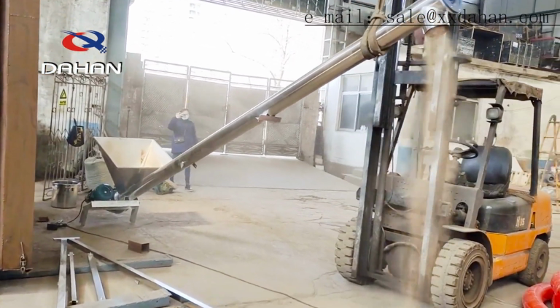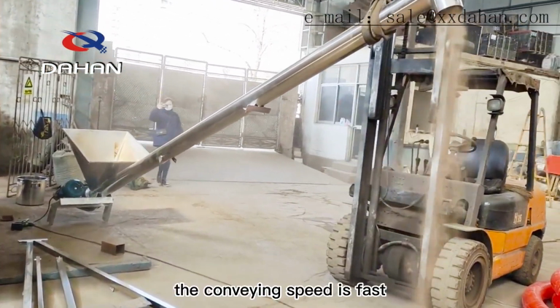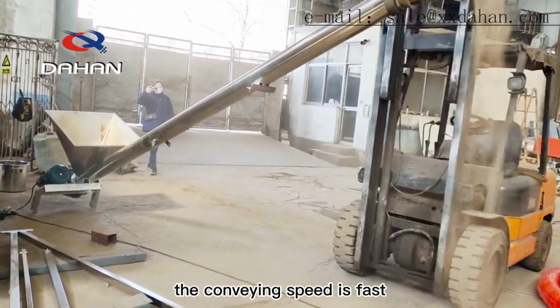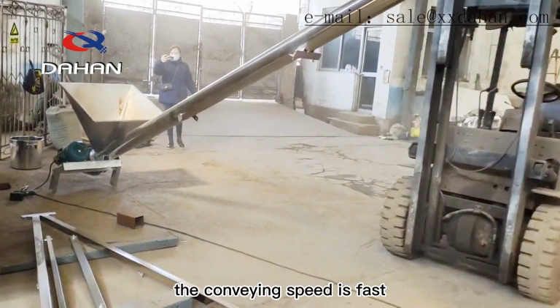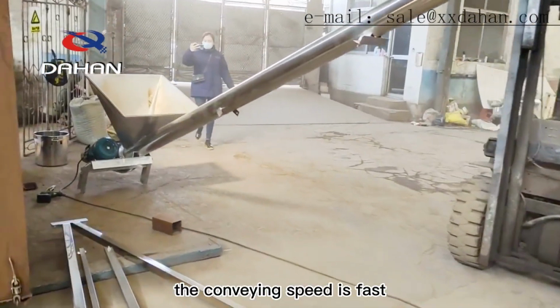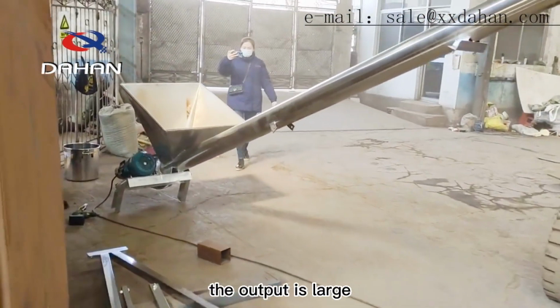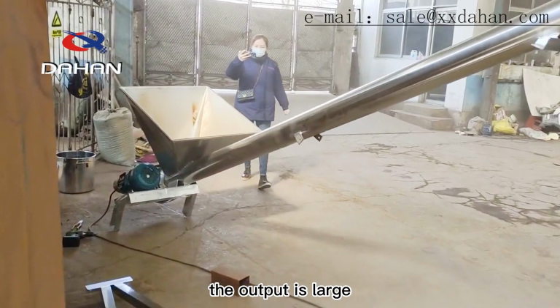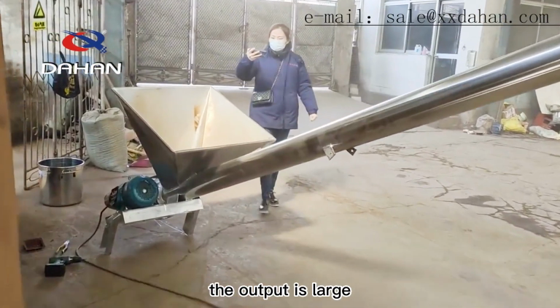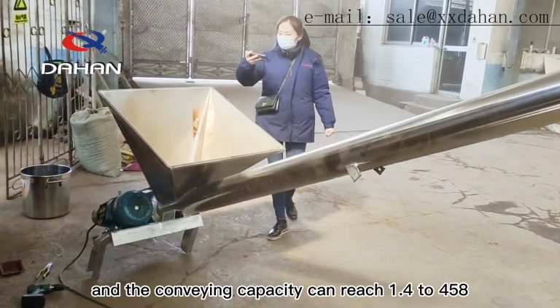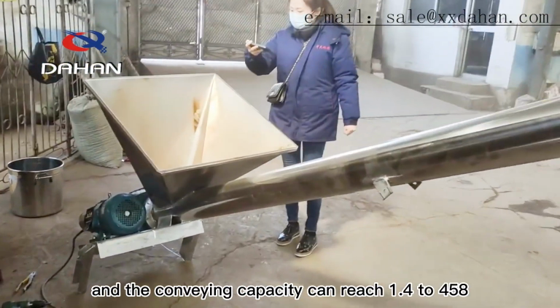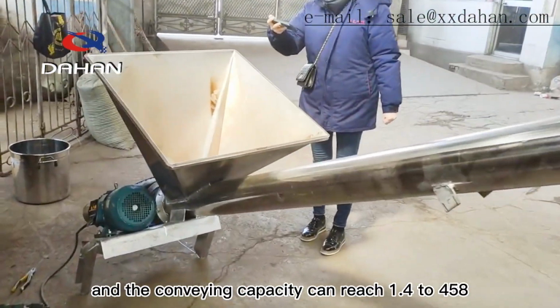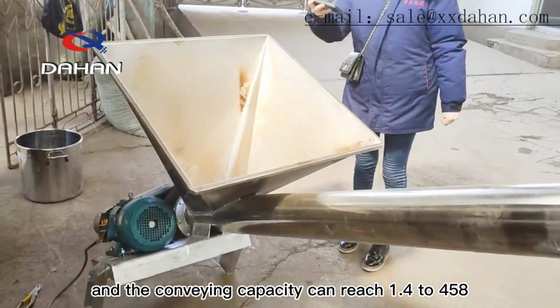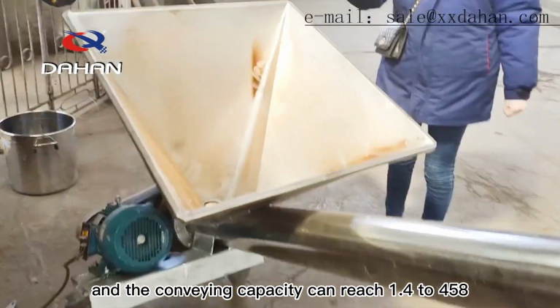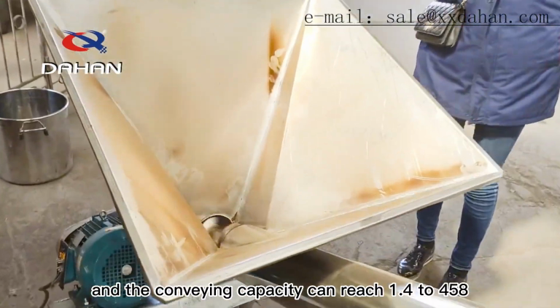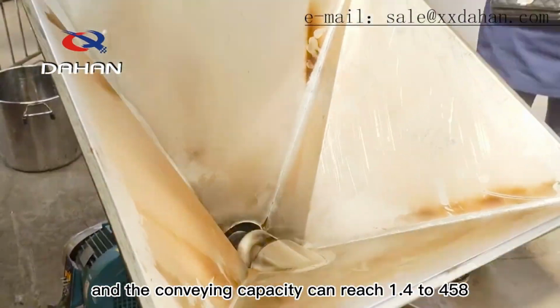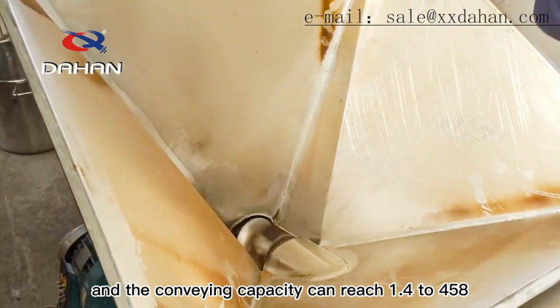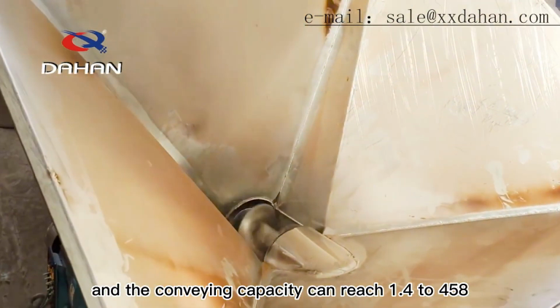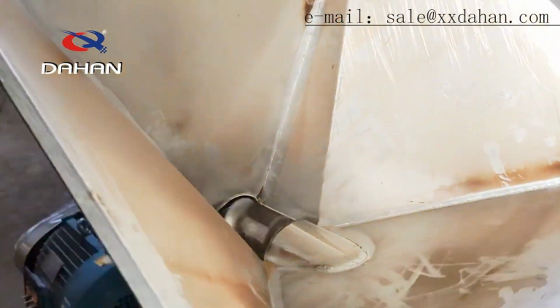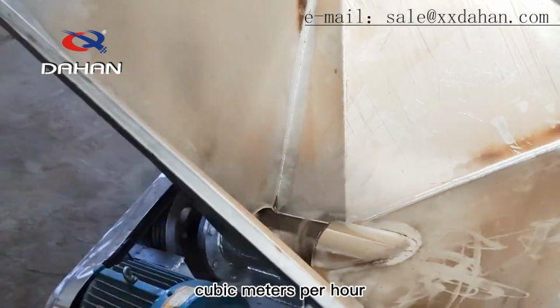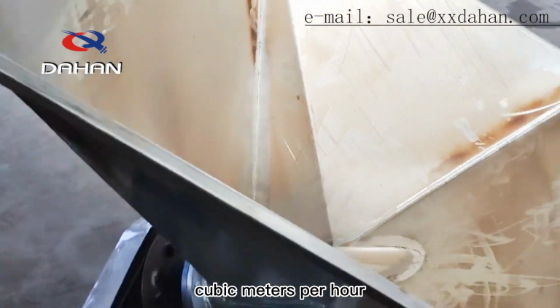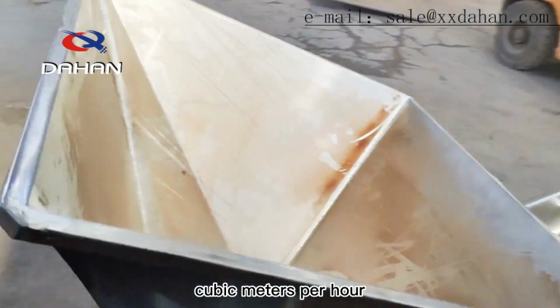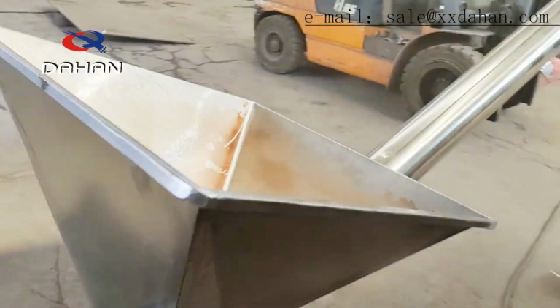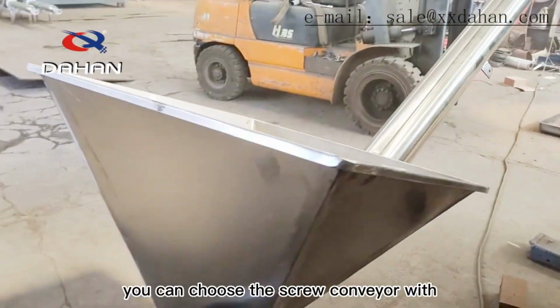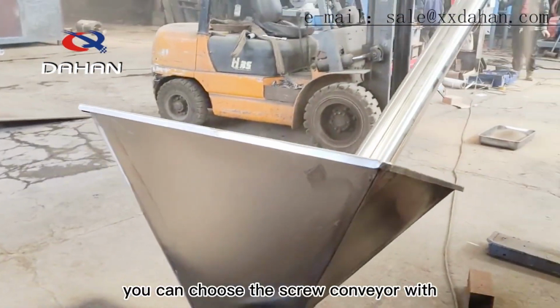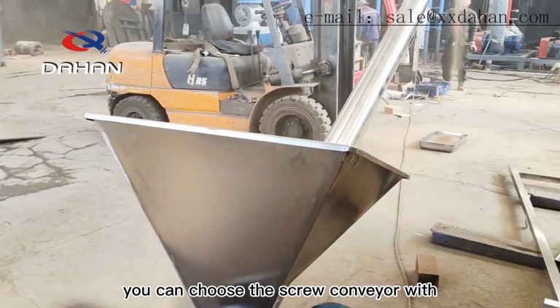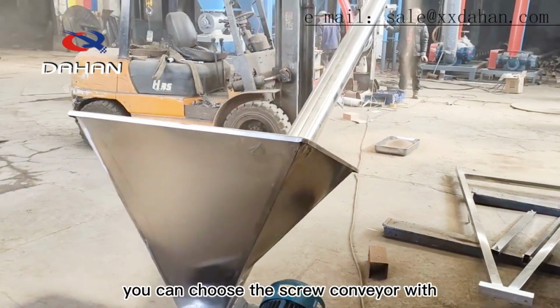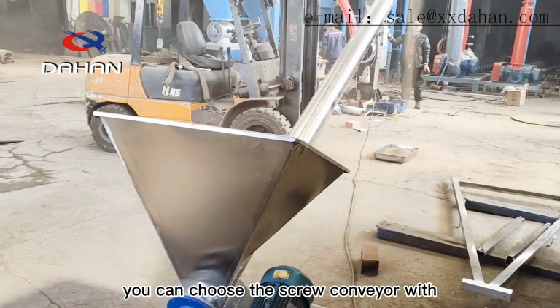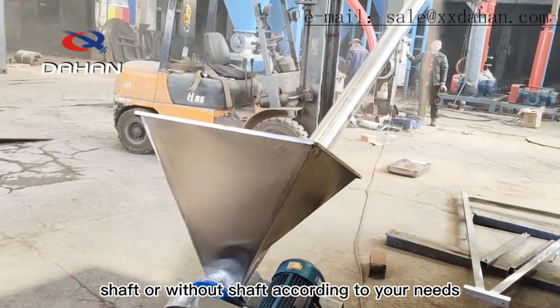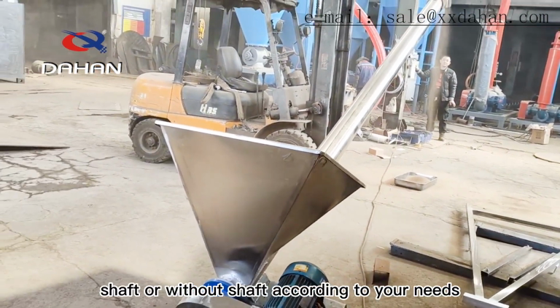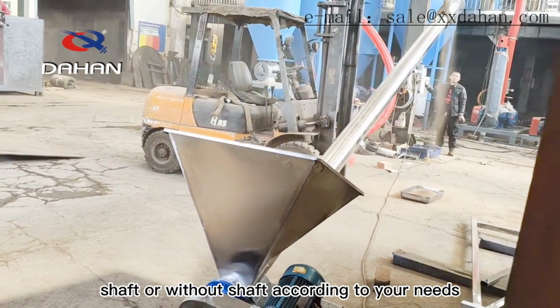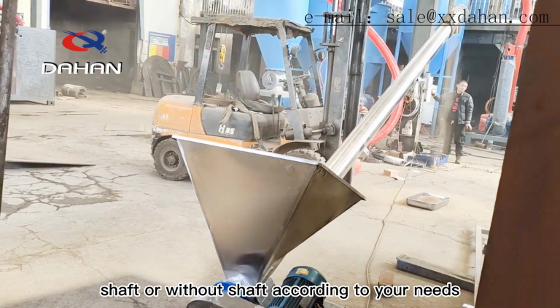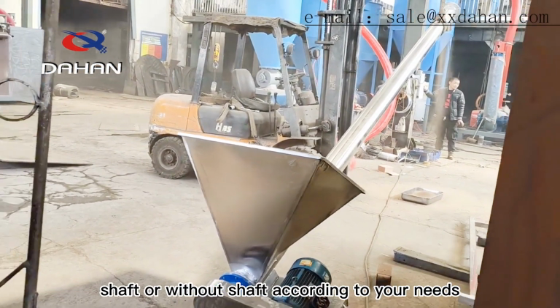The conveying speed is fast, the output is large, and the conveying capacity can reach 1.4 to 458 cubic meters per hour. You can choose the screw conveyor with shaft or without shaft according to your needs.